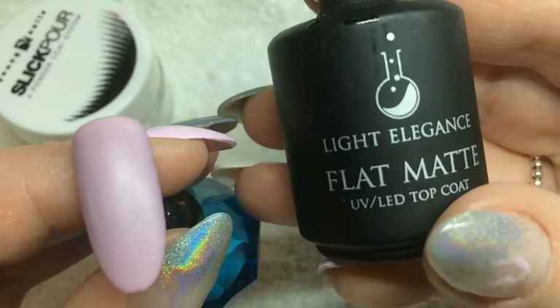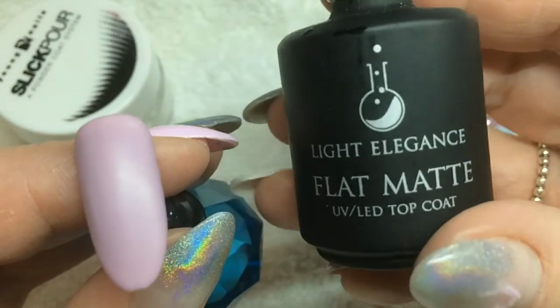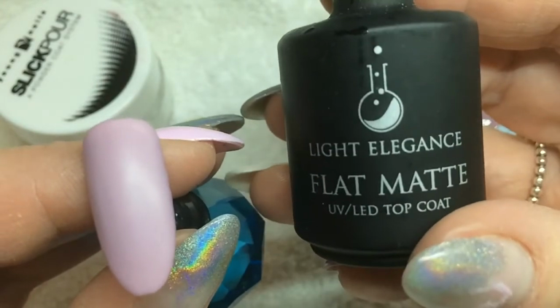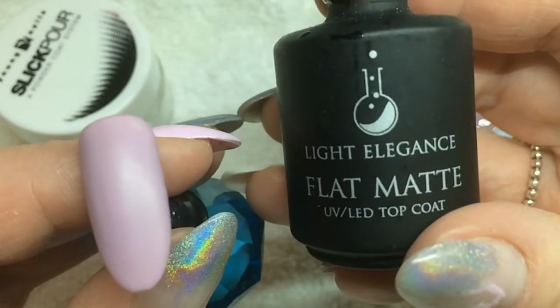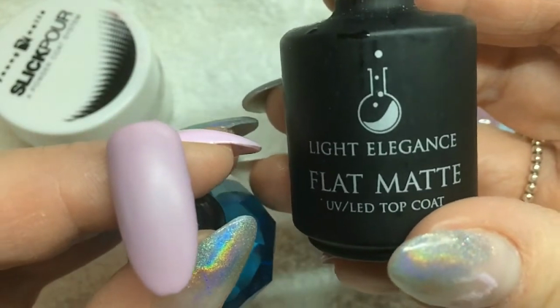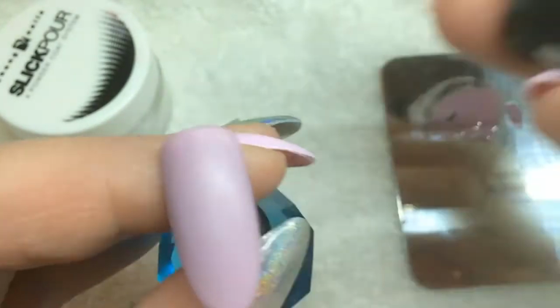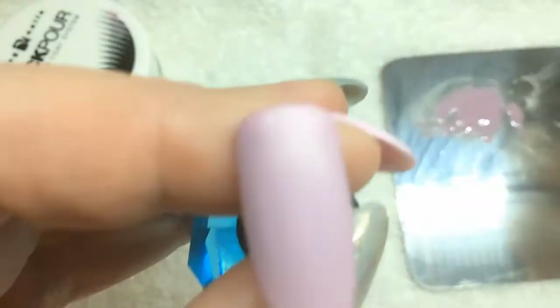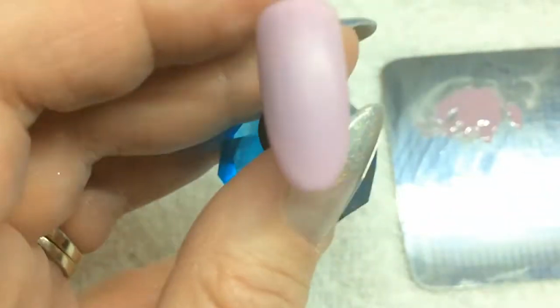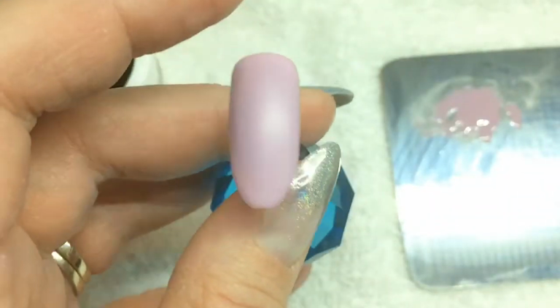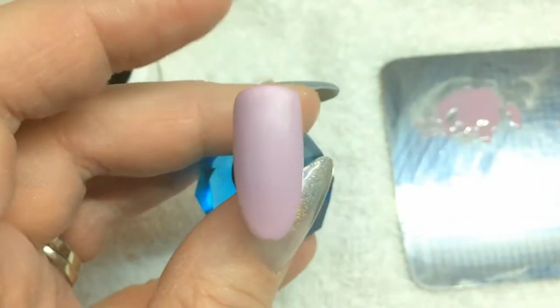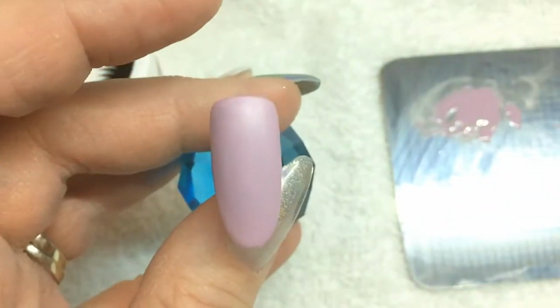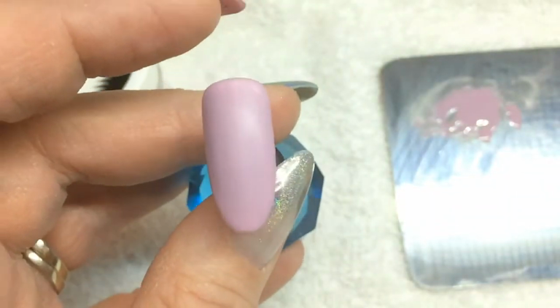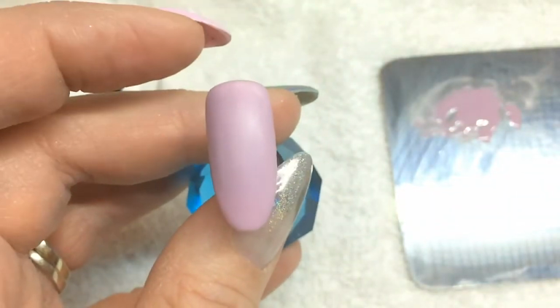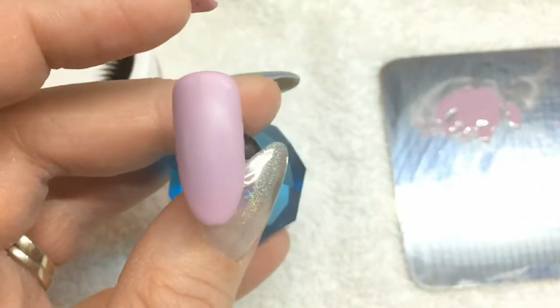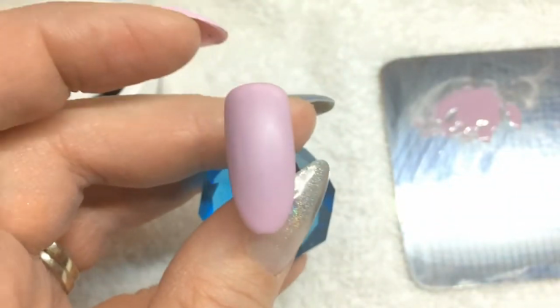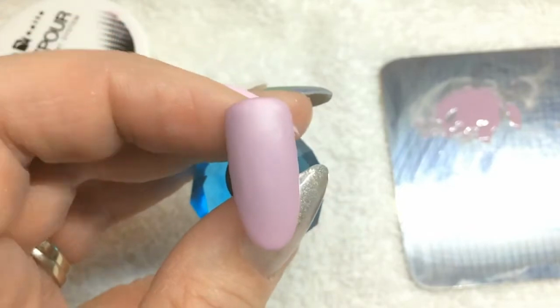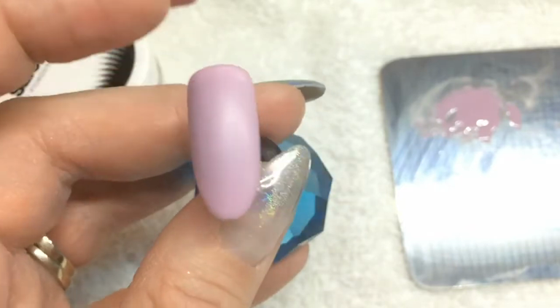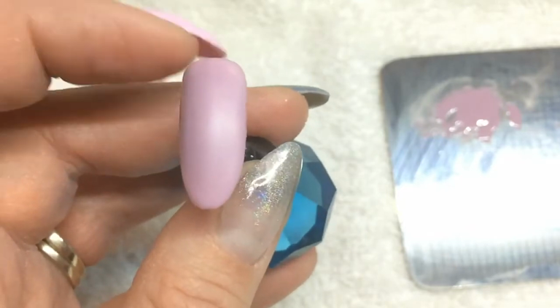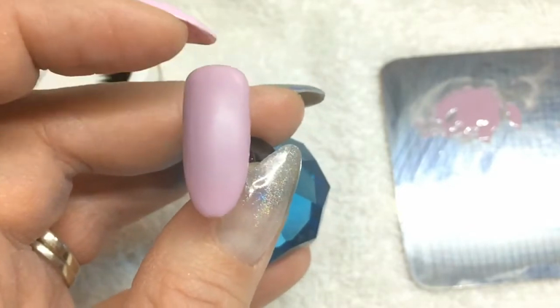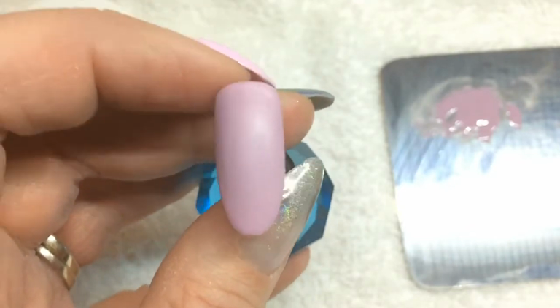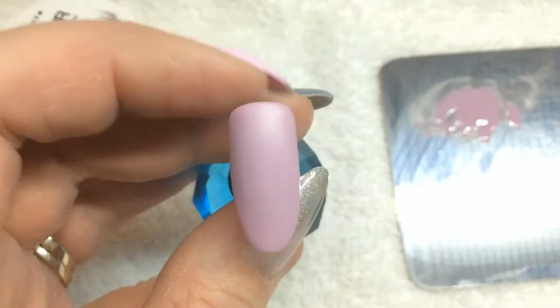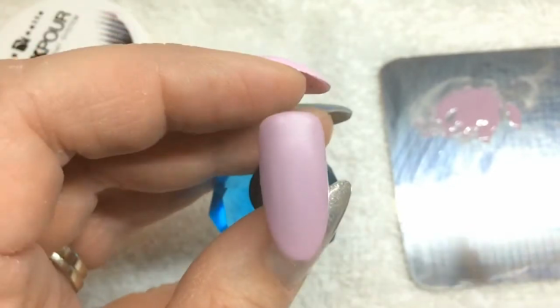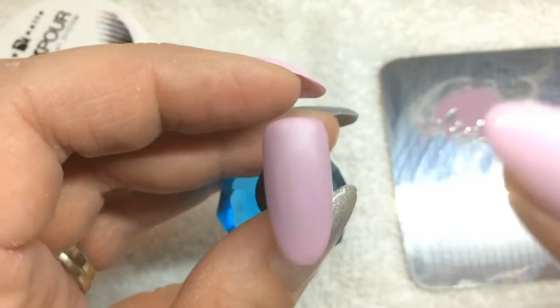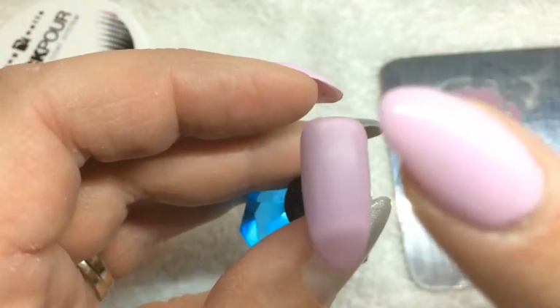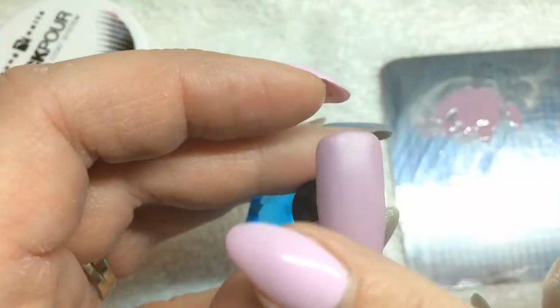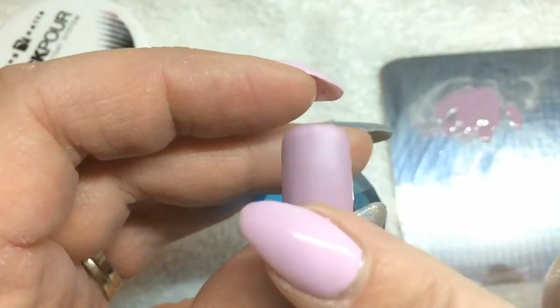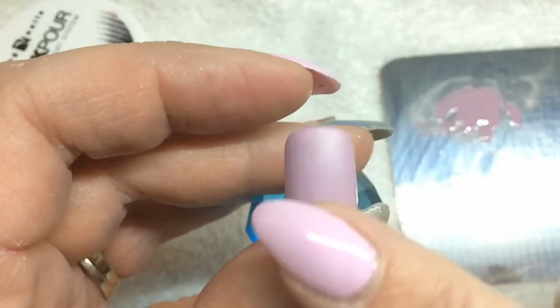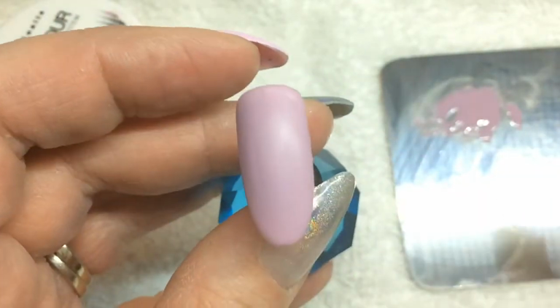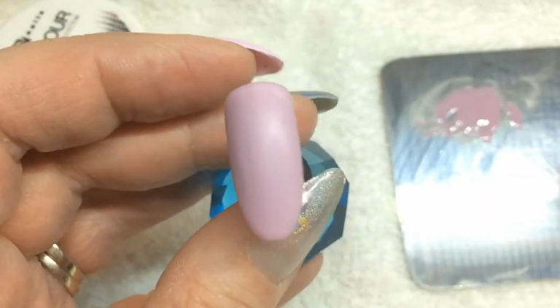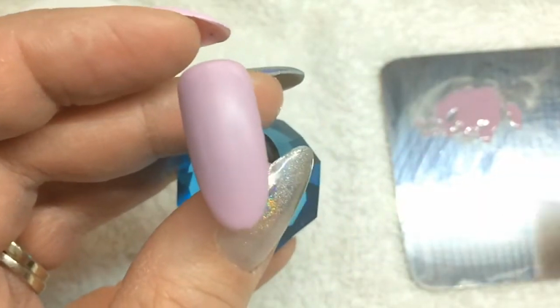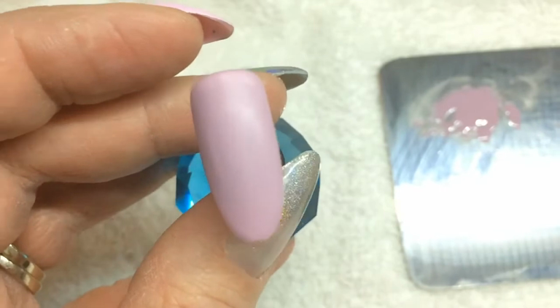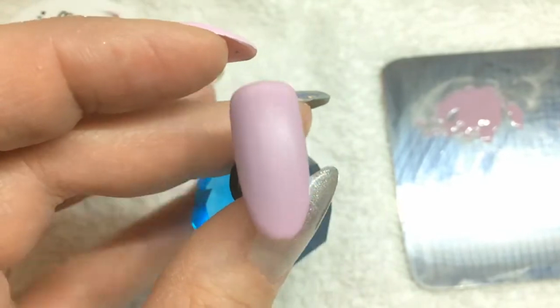Next I took a Light Elegance flat matte and I put it on there and cured it for 60 seconds in my LED light. Then I wiped the inhibition layer — the sticky layer — off, and that's why it looks so matte.